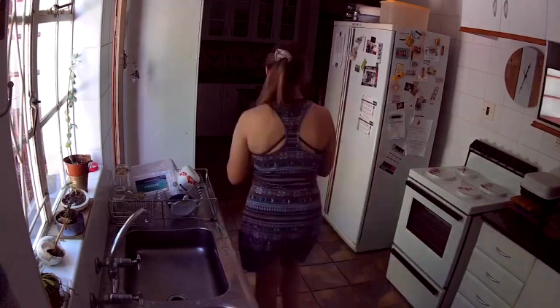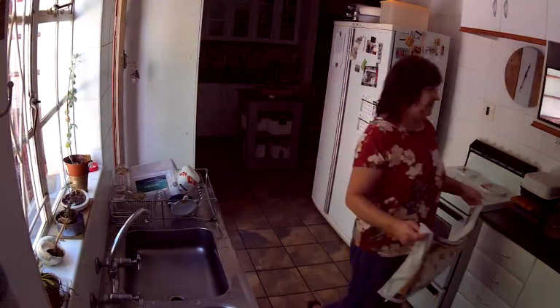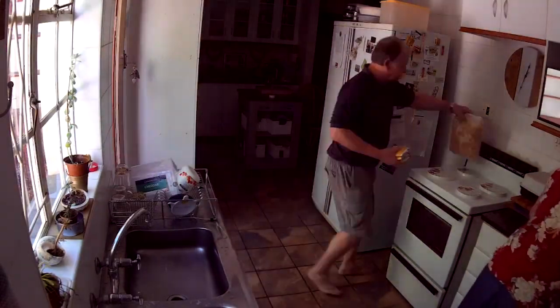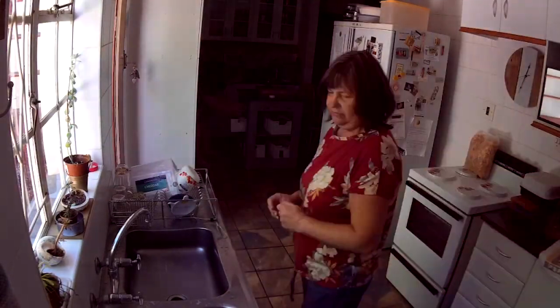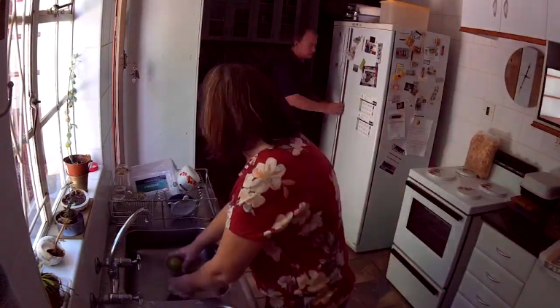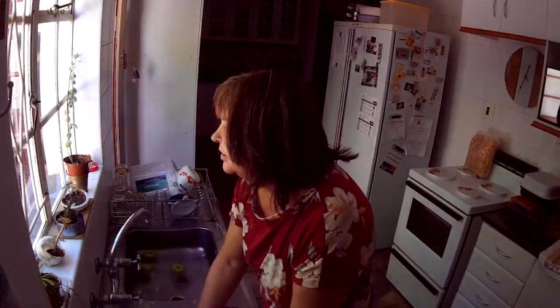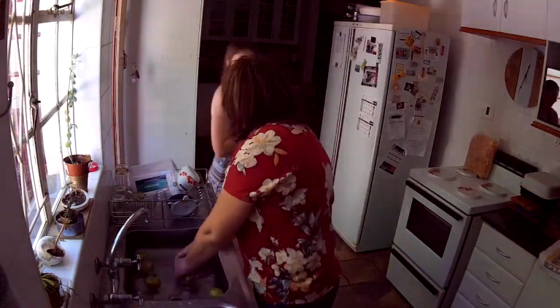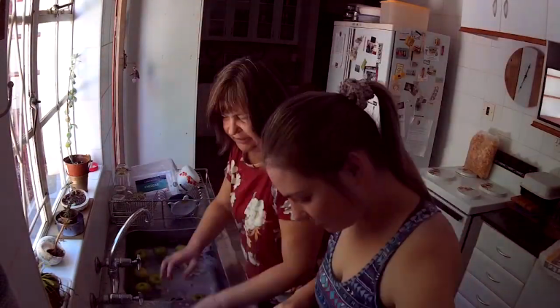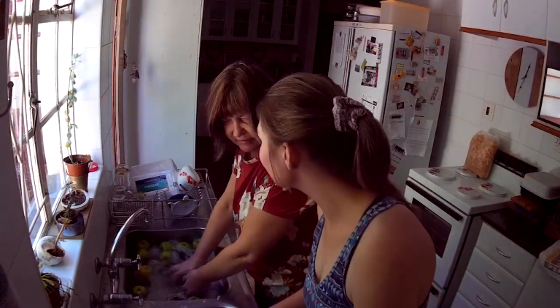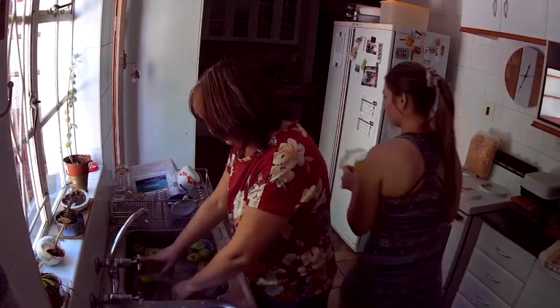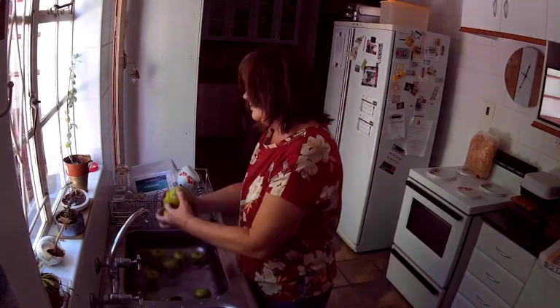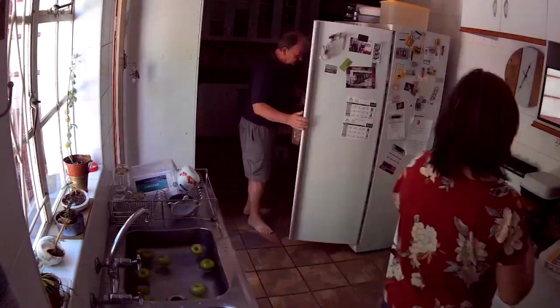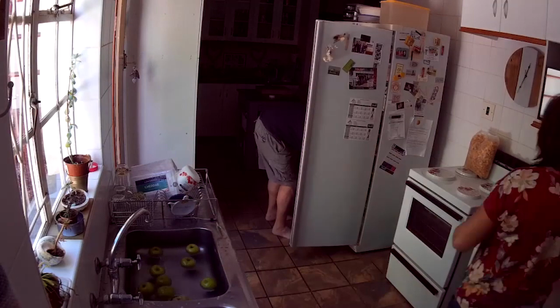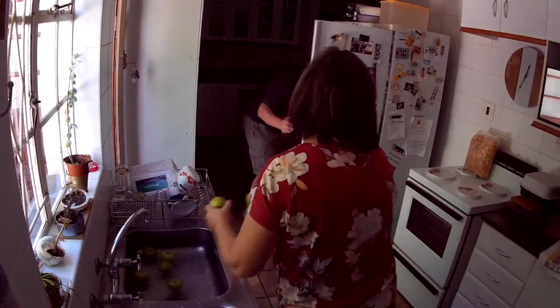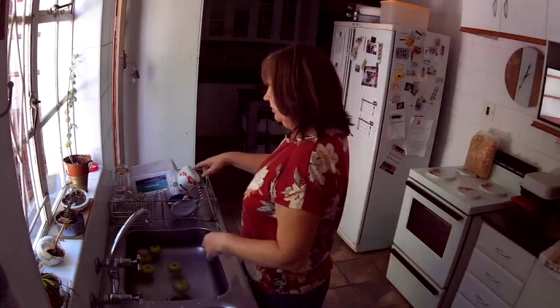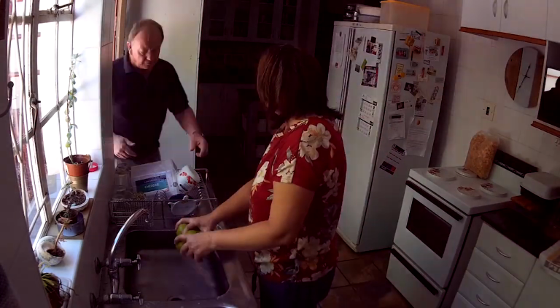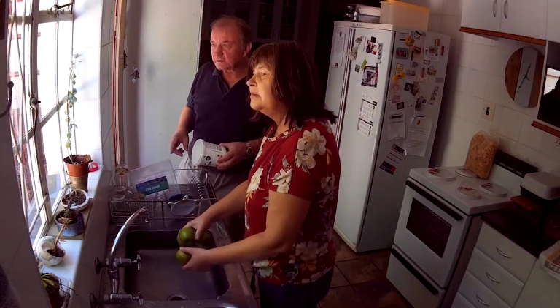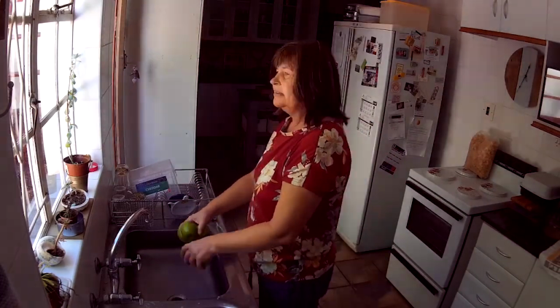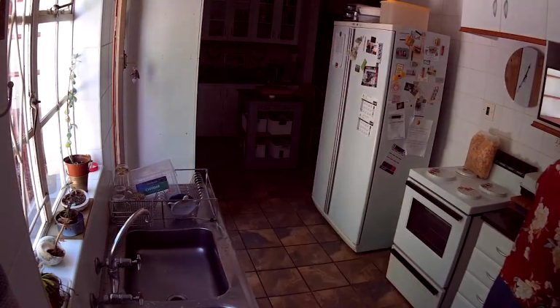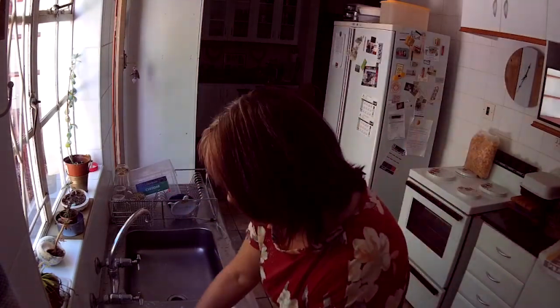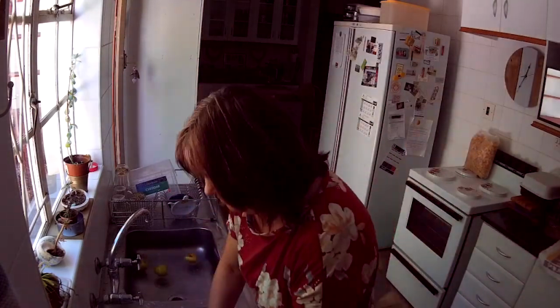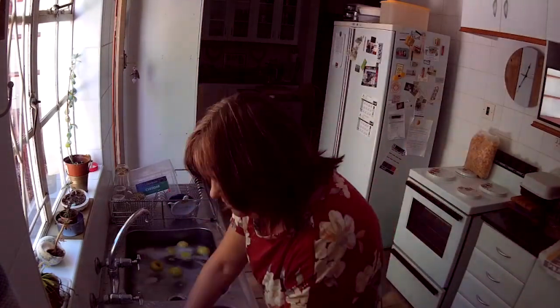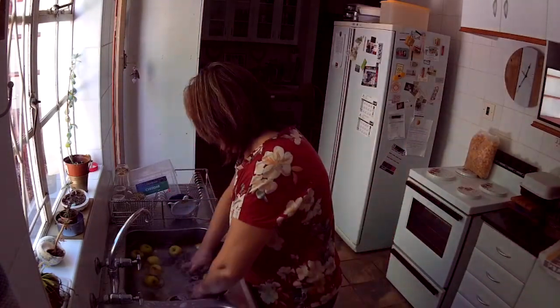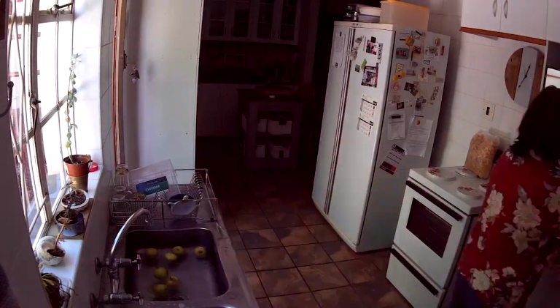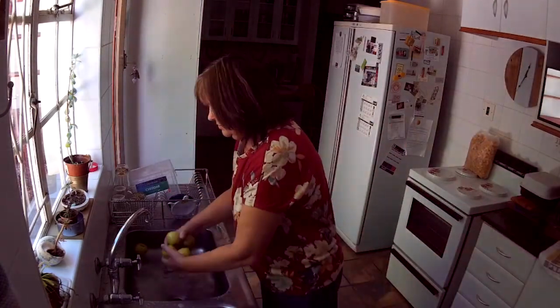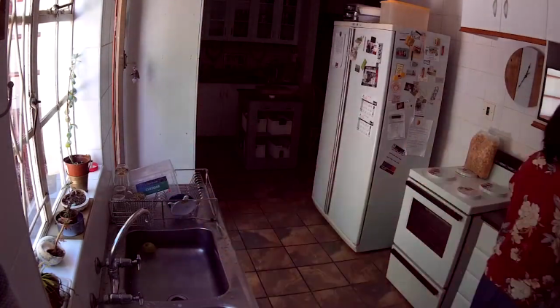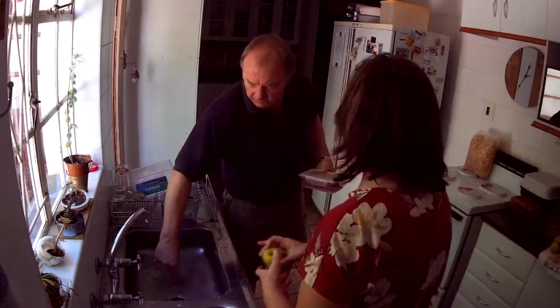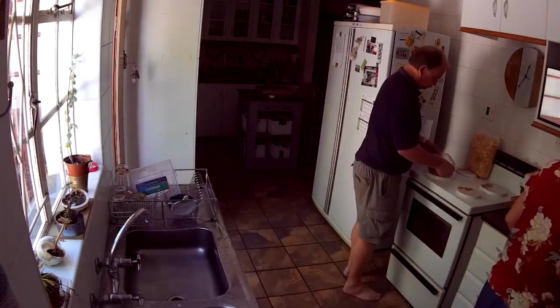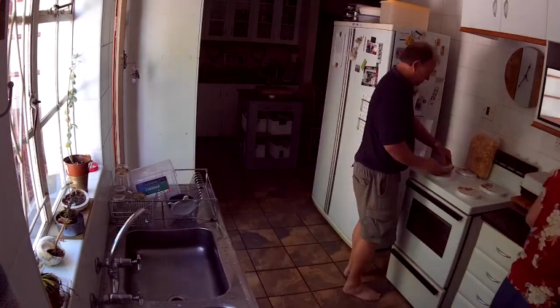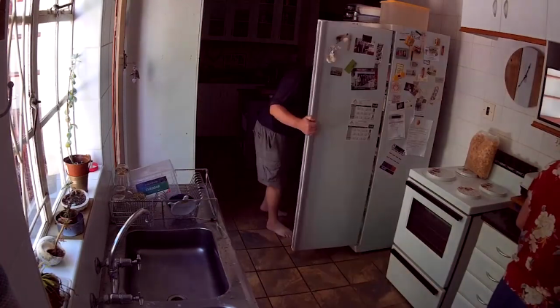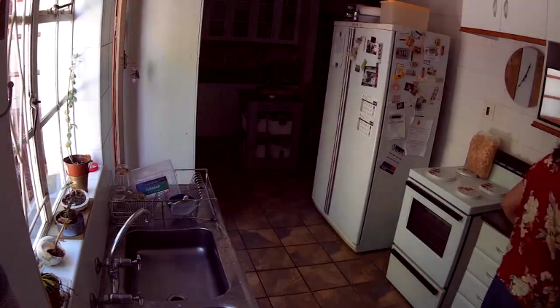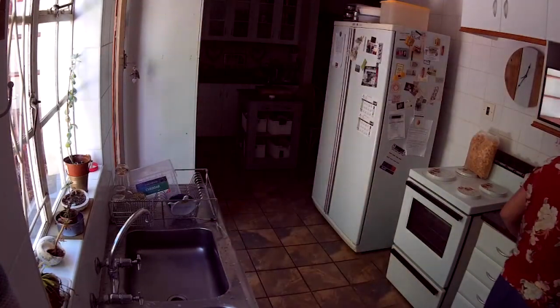Inside the house, my wife is washing the items that can be washed, like fruit, bottles, etc. They are first washed in soapy water, then rinsed in clean water, and dried.